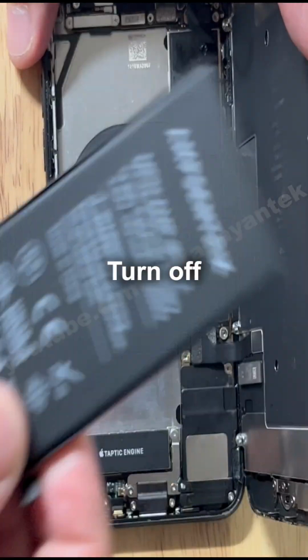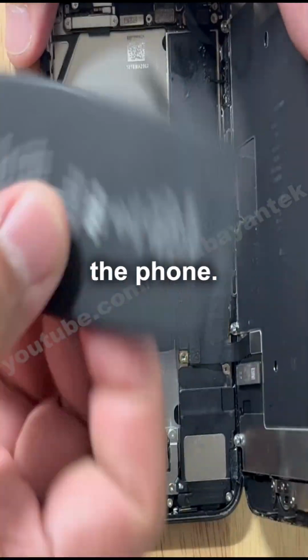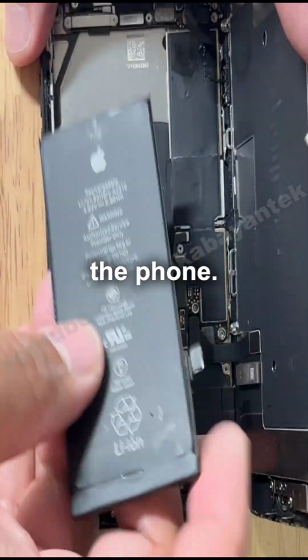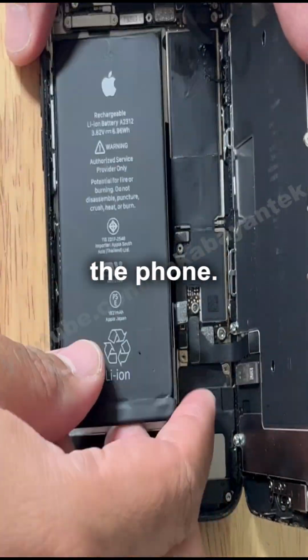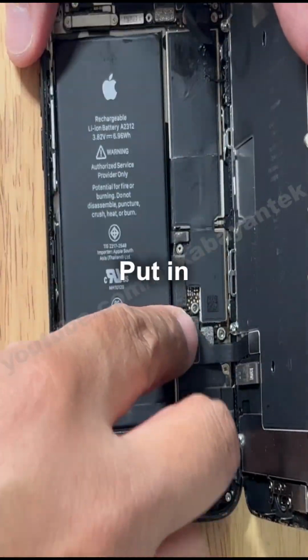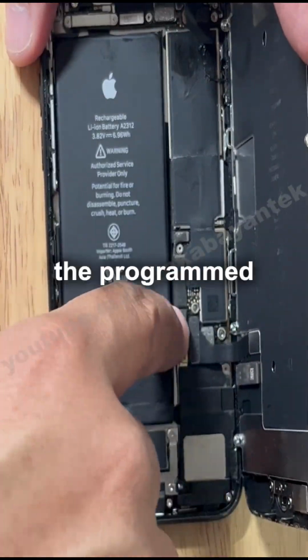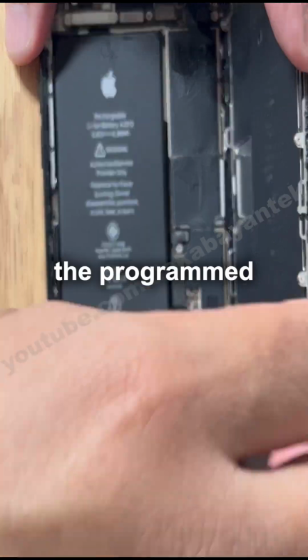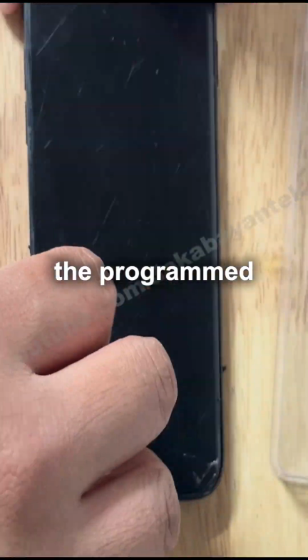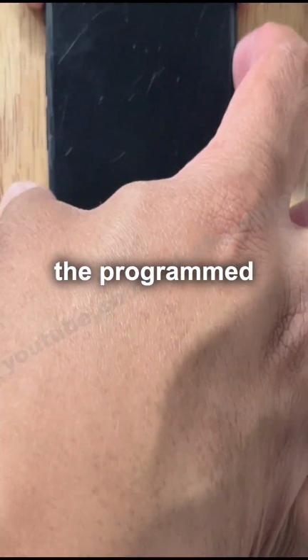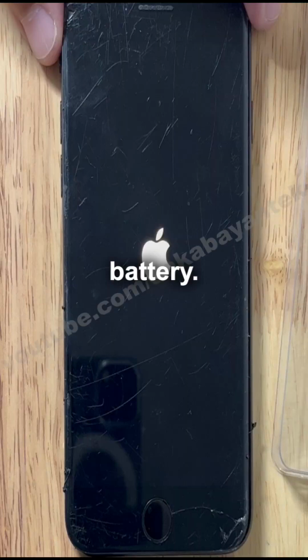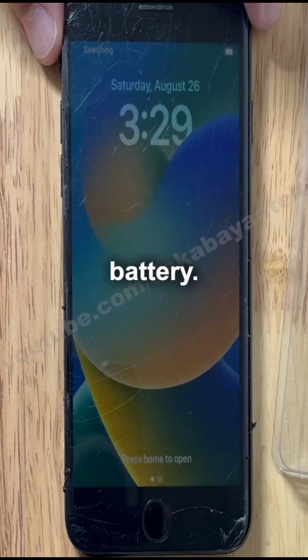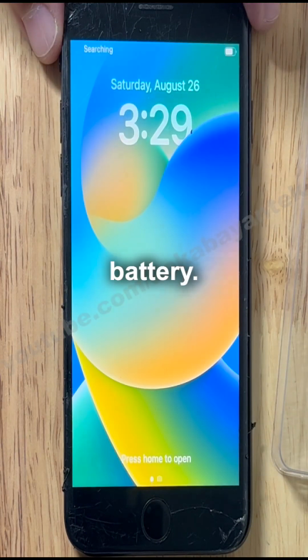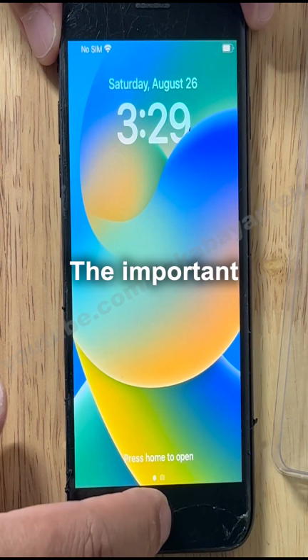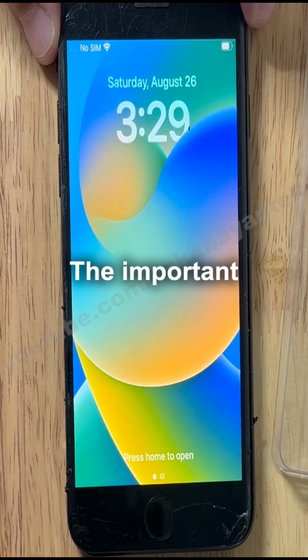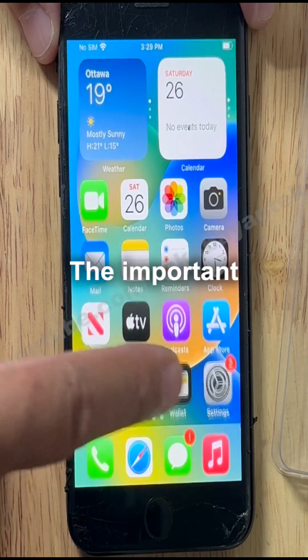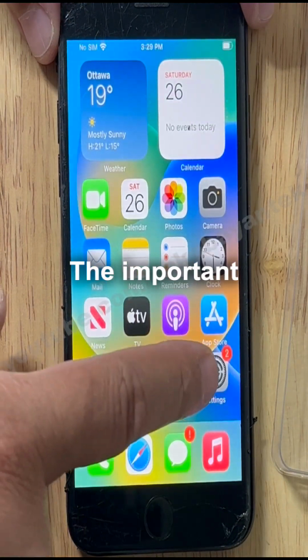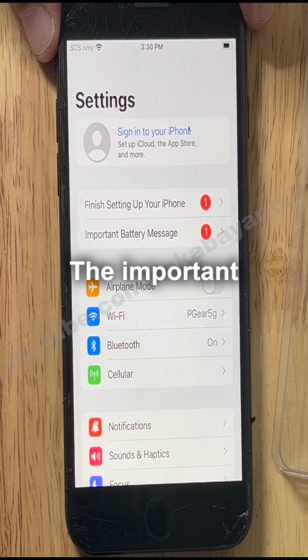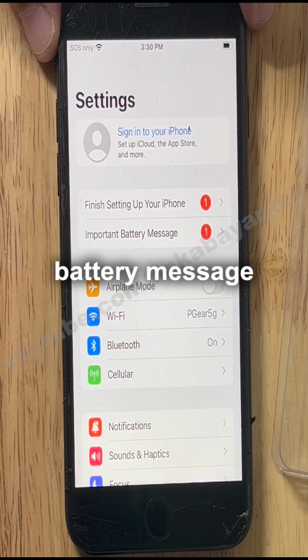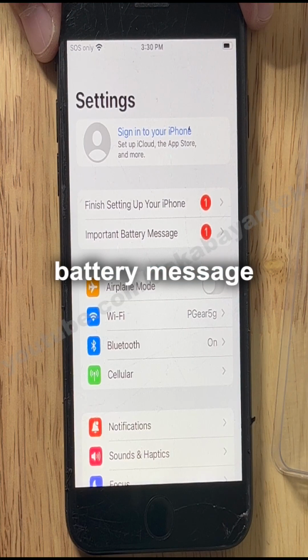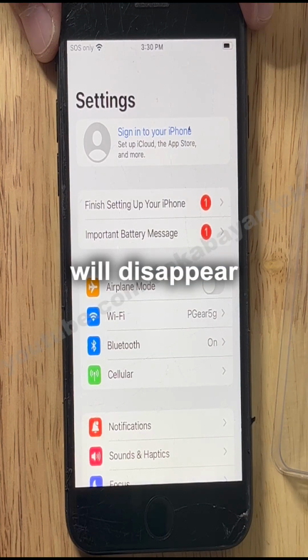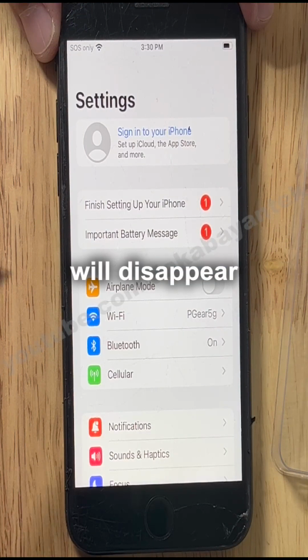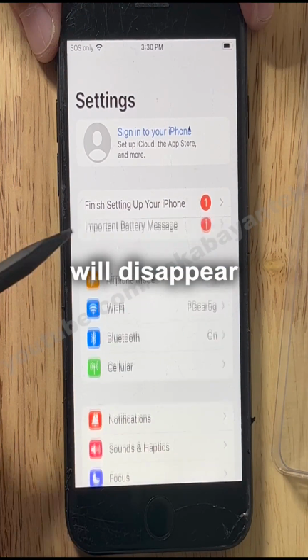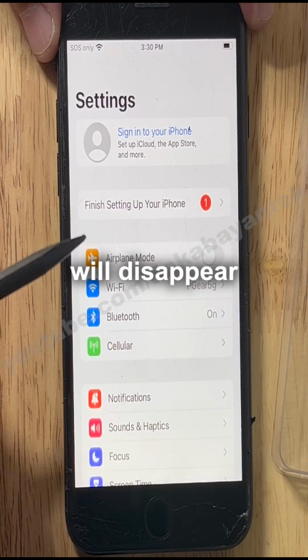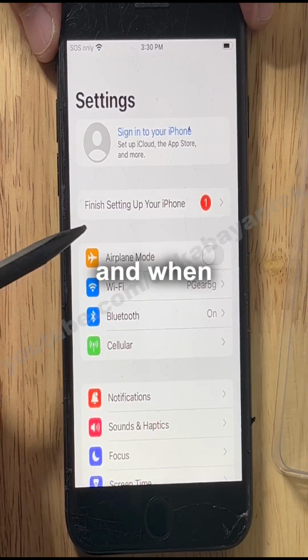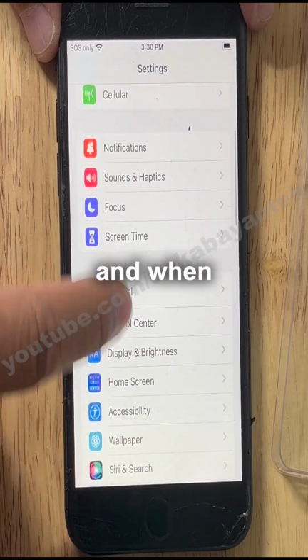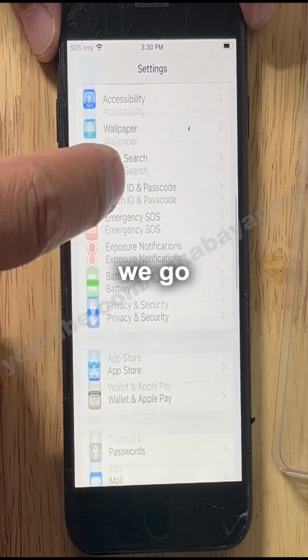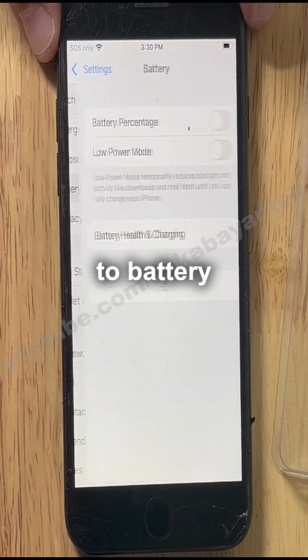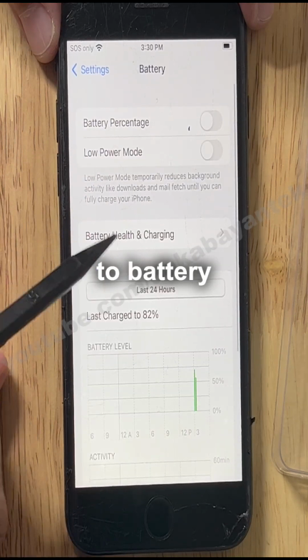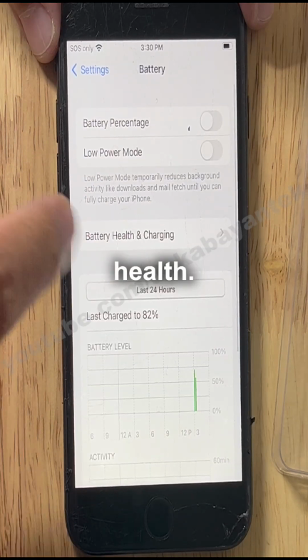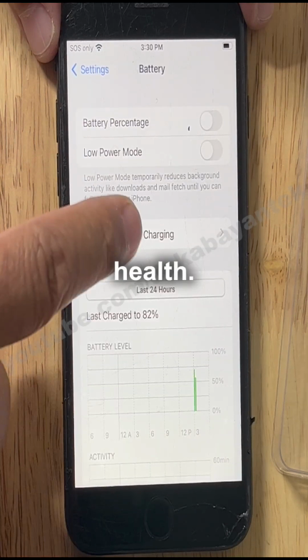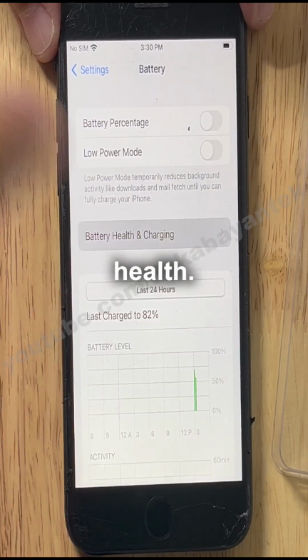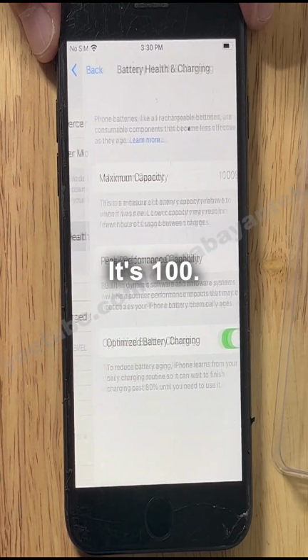Turn off the phone and put in the programmed battery. The important battery message will disappear, and when we go to battery health, it's 100.